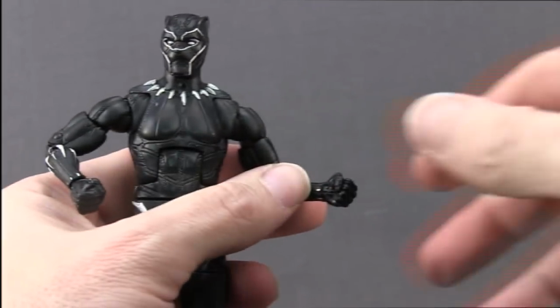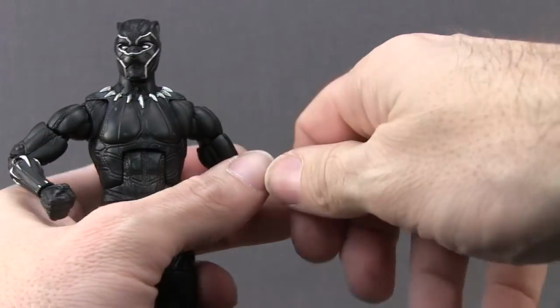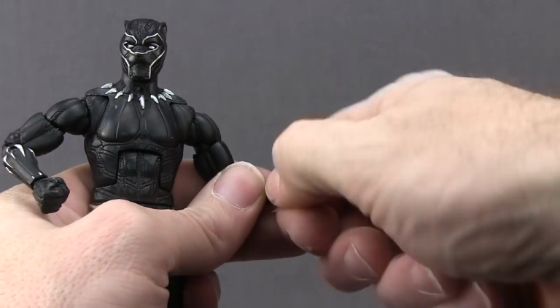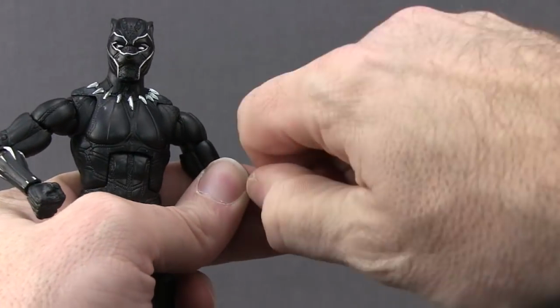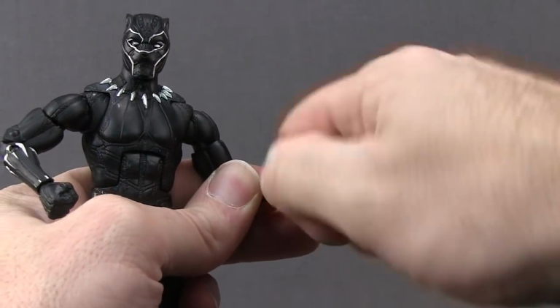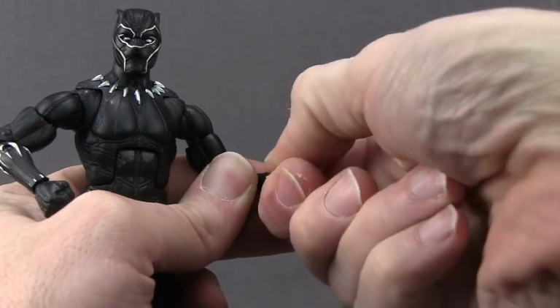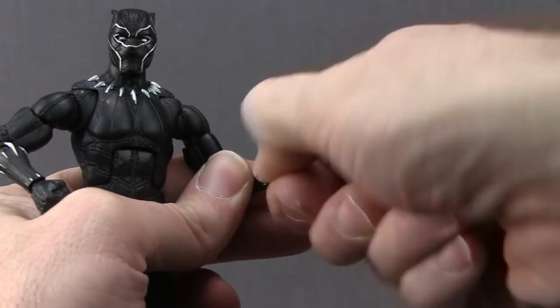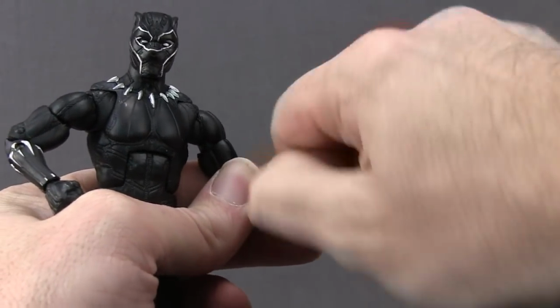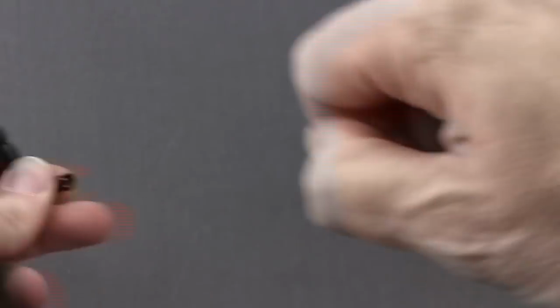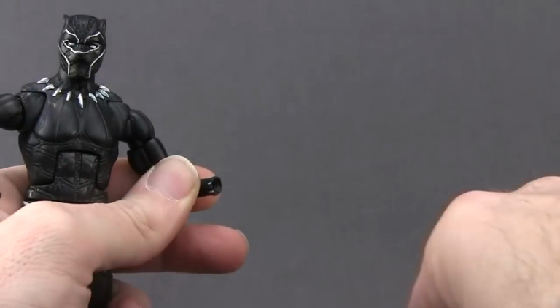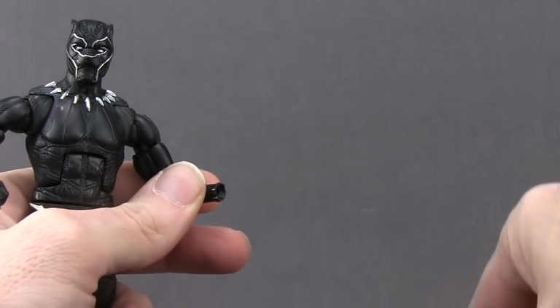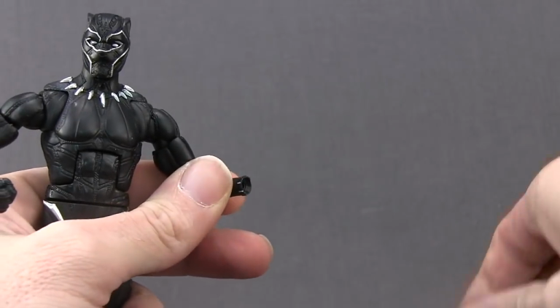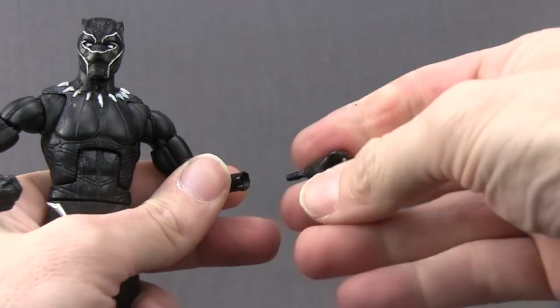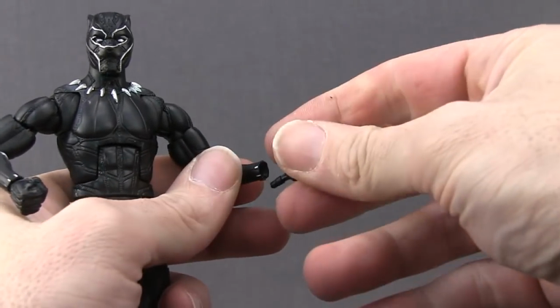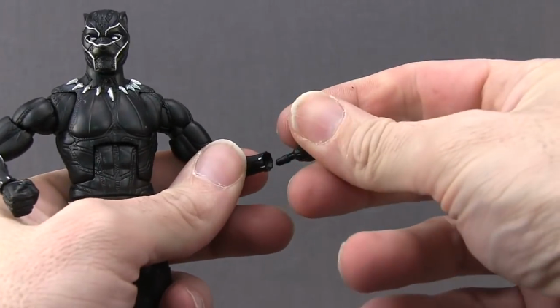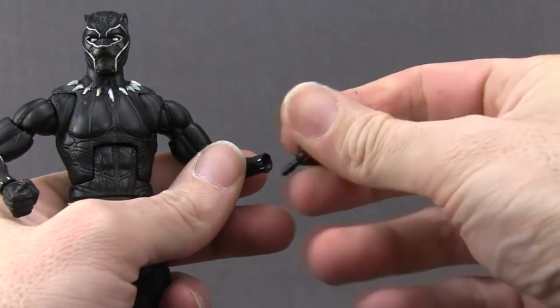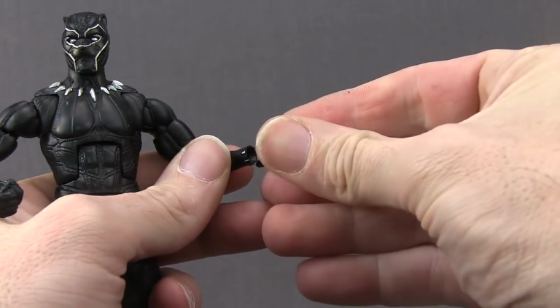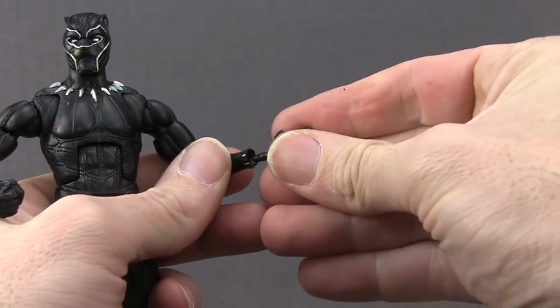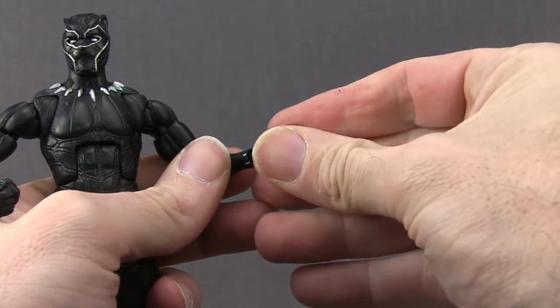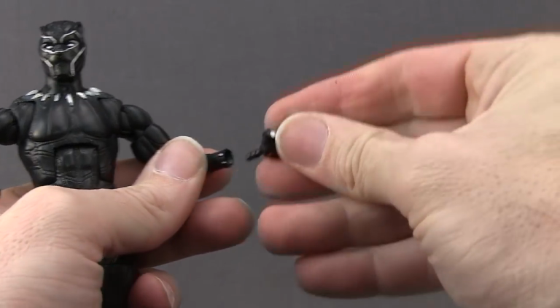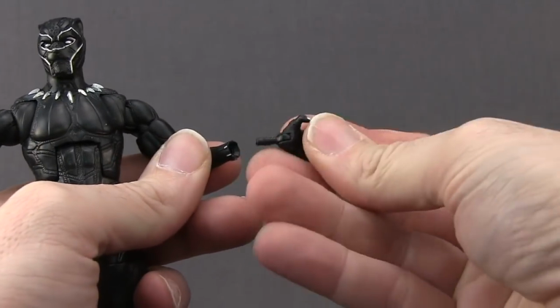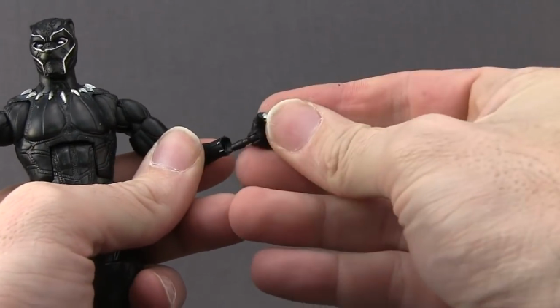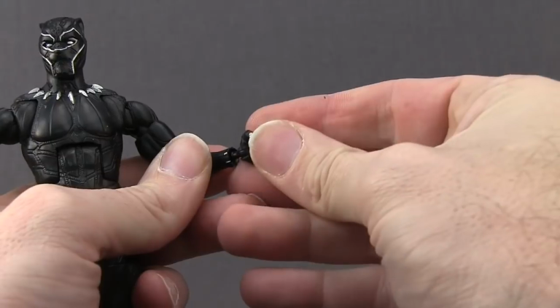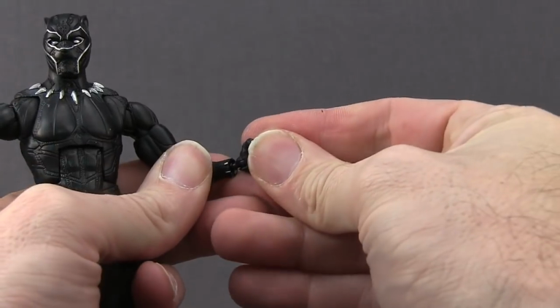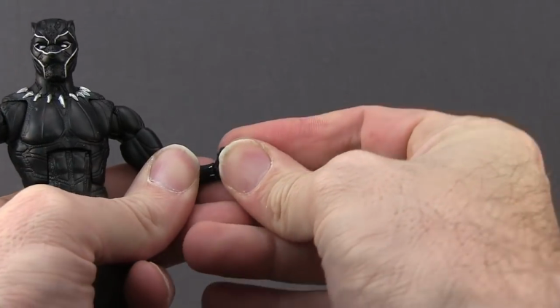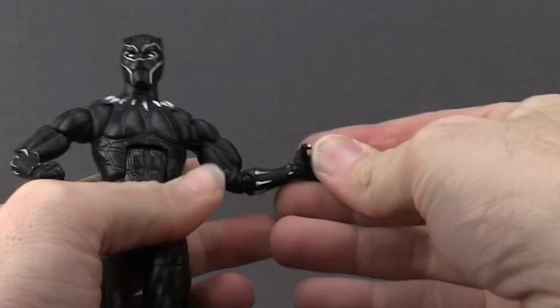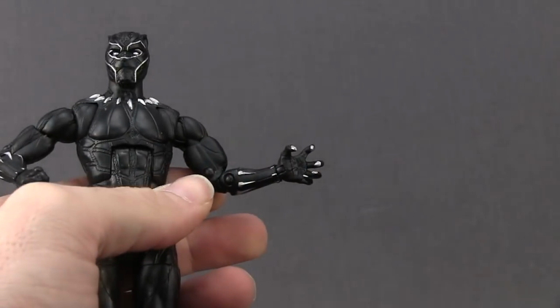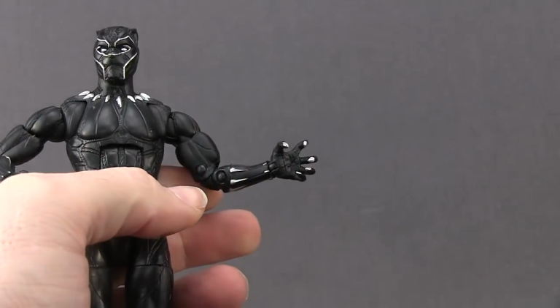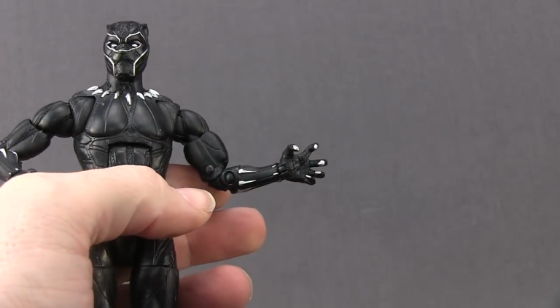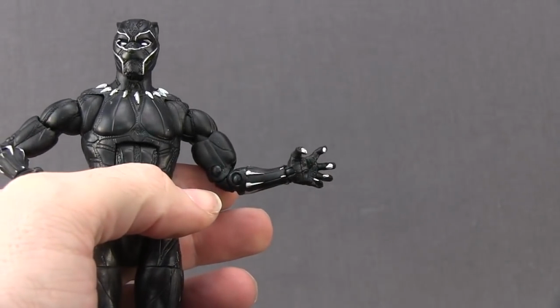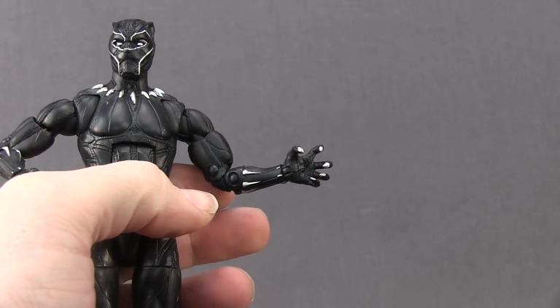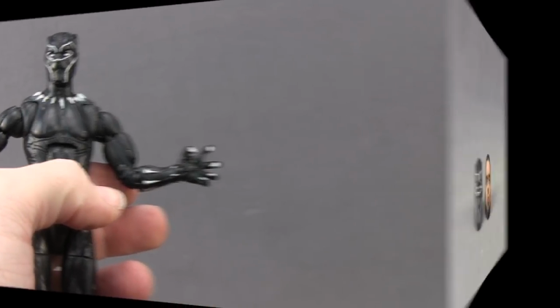Switching out the hands is easy — you just pop off the hand you want to replace and then pop on the new hand. You've got the peg on the hand and the hole in the arm, and you just pop it in and it should fit nice and tight.